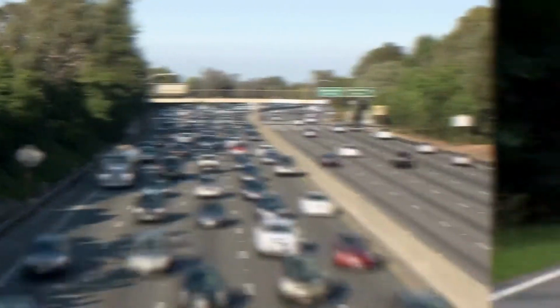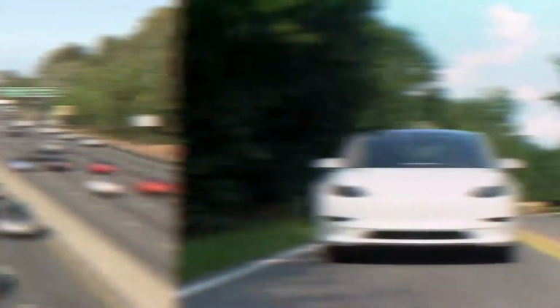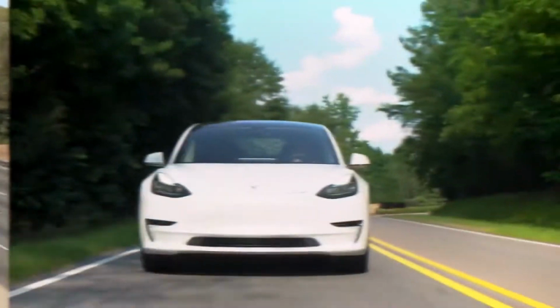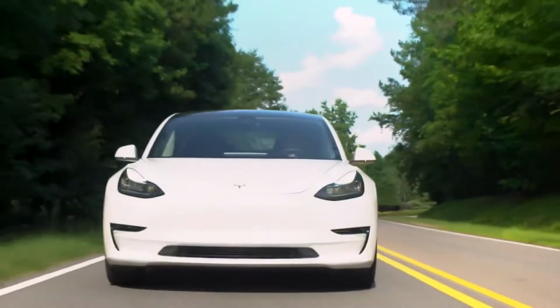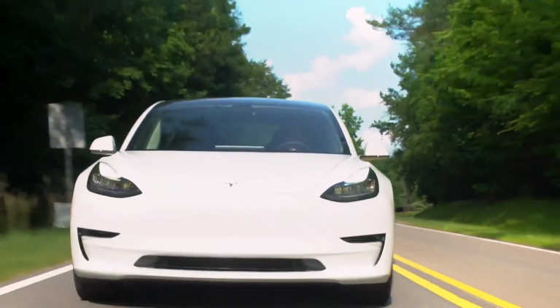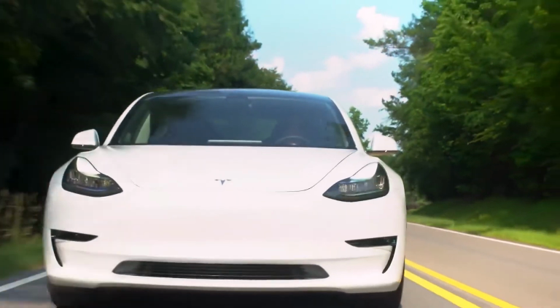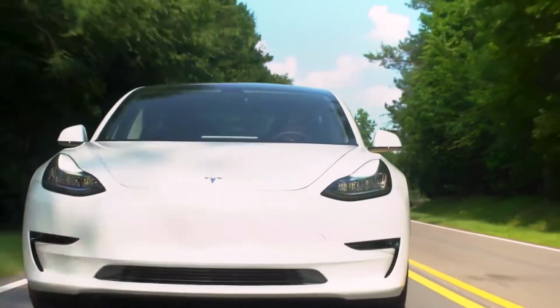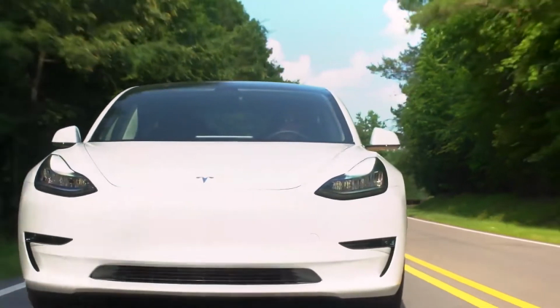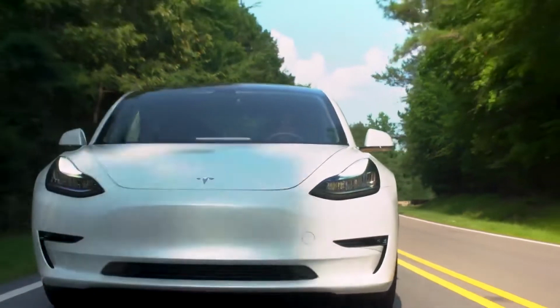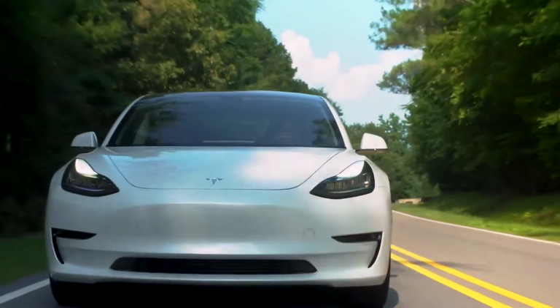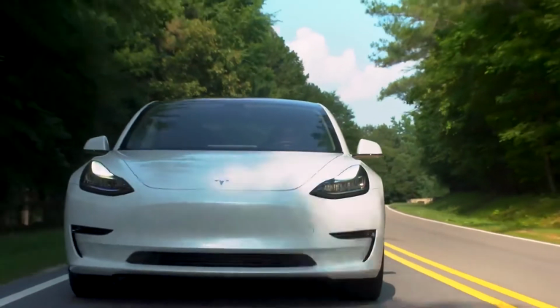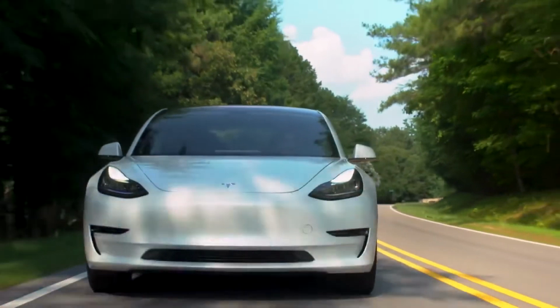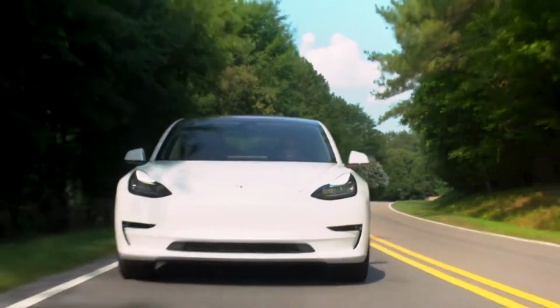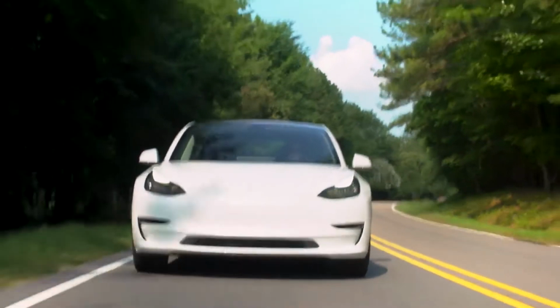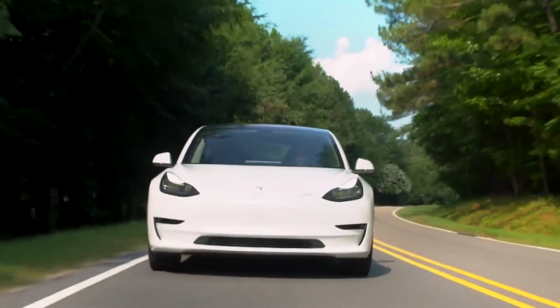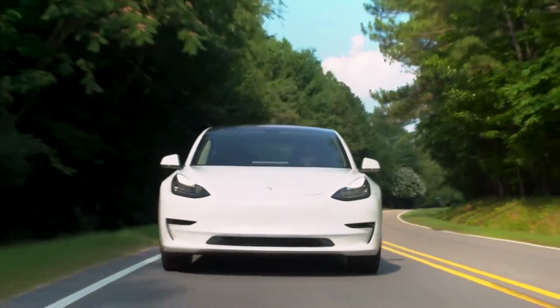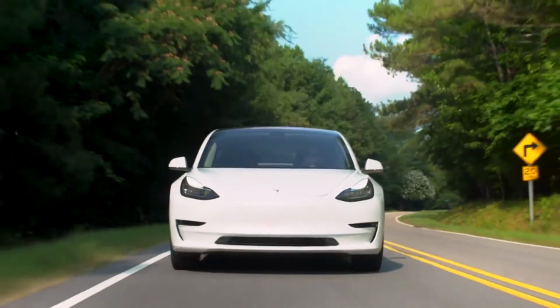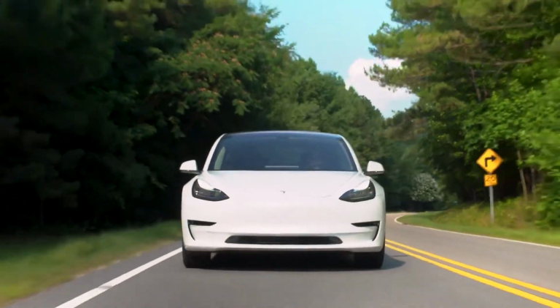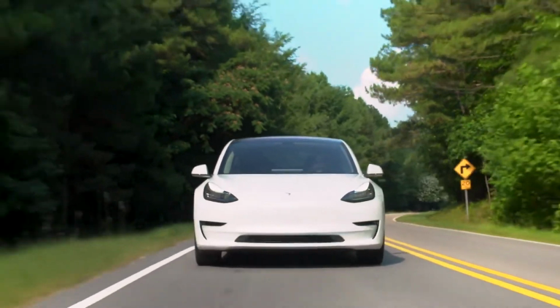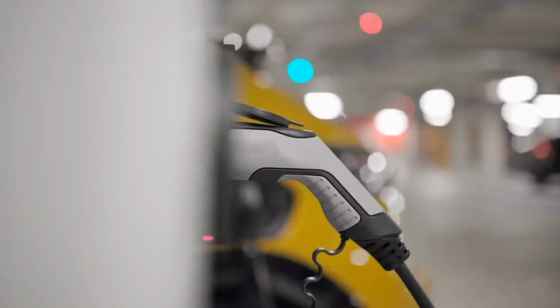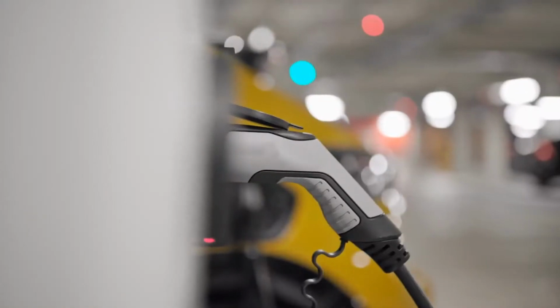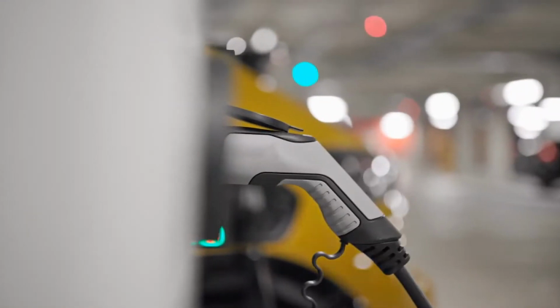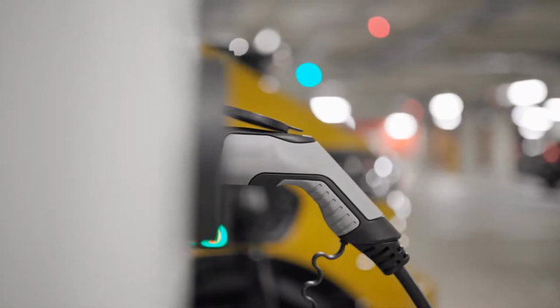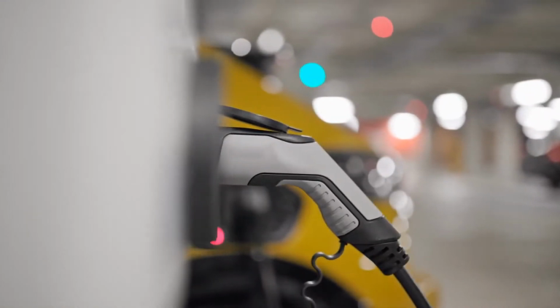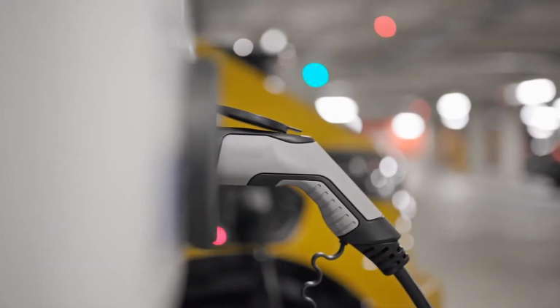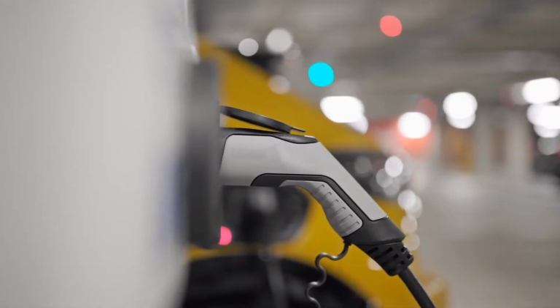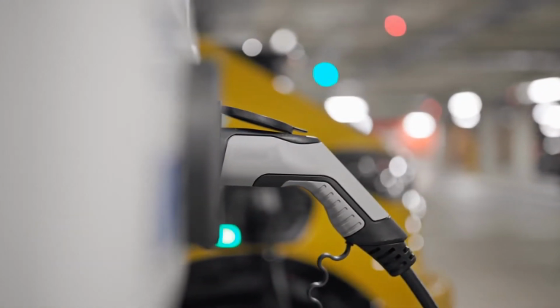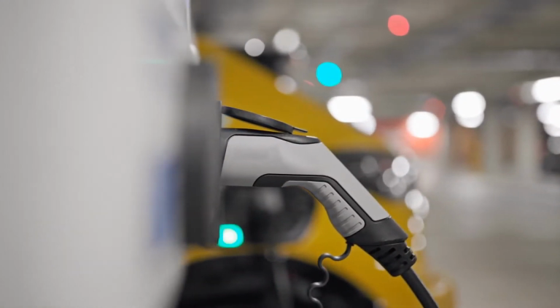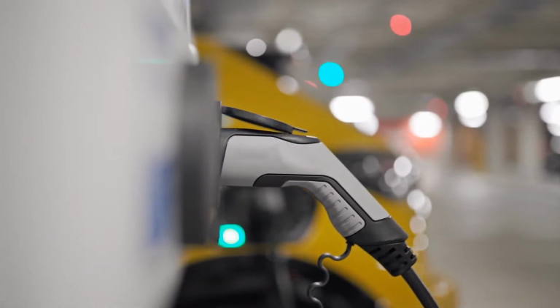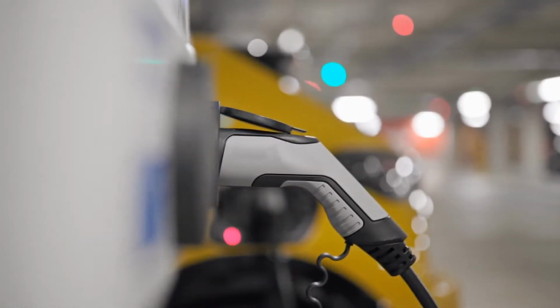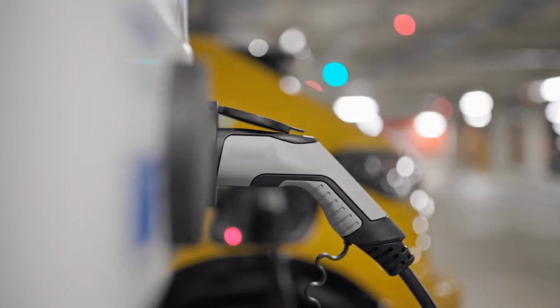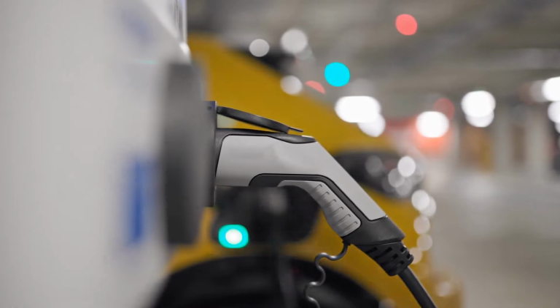But in coming years, repair shops that ignore or delay in preparing for the growth in EV and hybrid car usage may hurt their bottom line, especially if they're located in areas with high EV adoption.